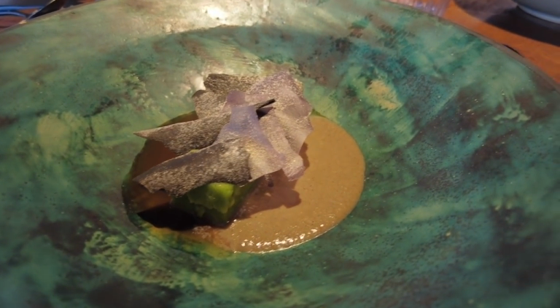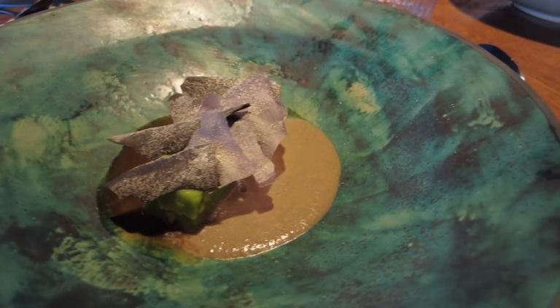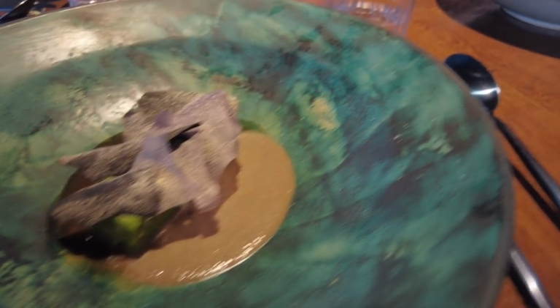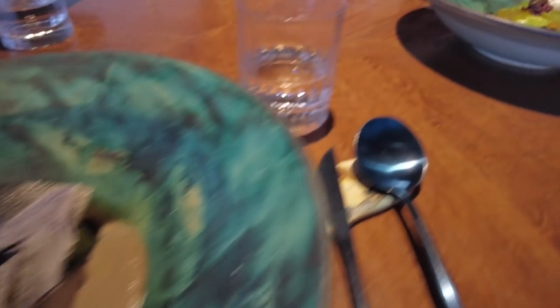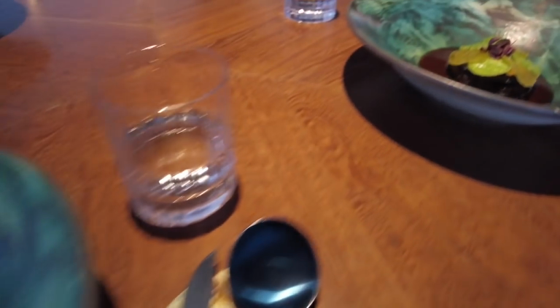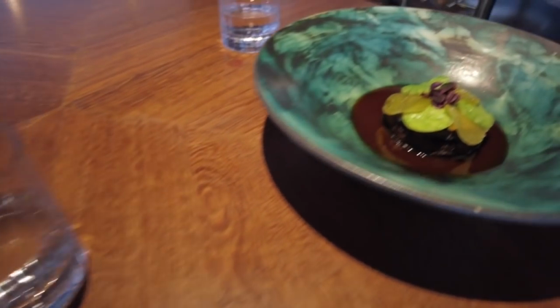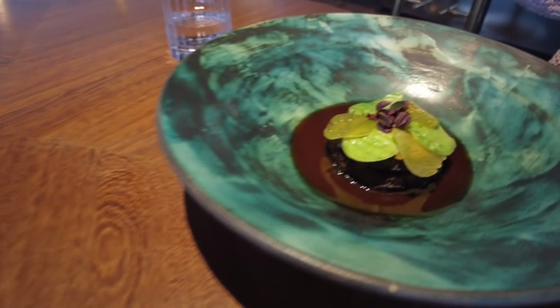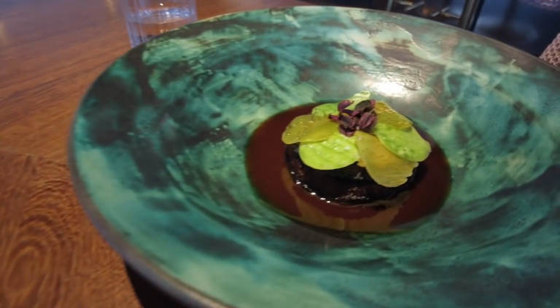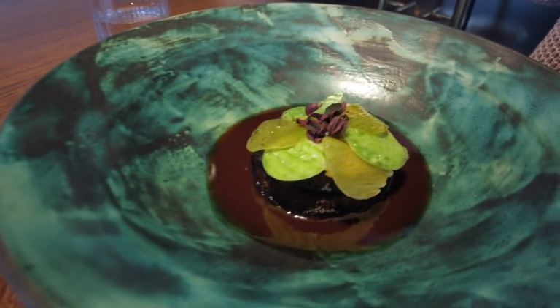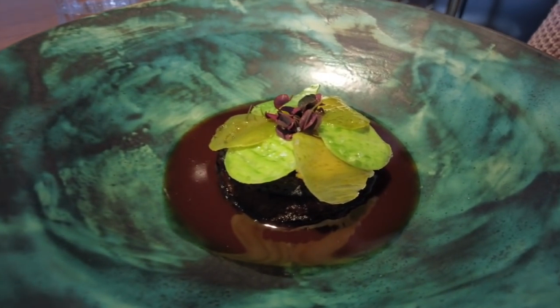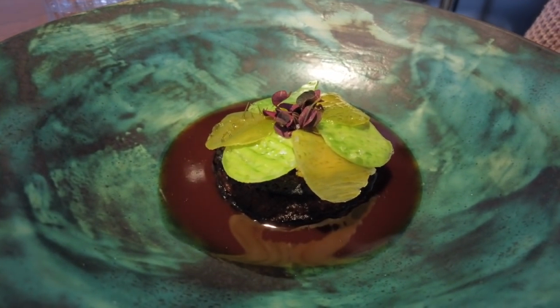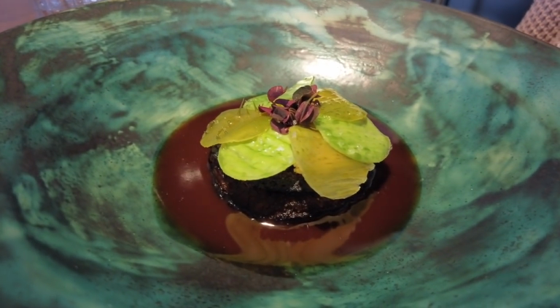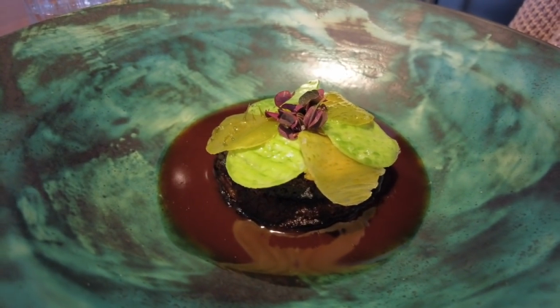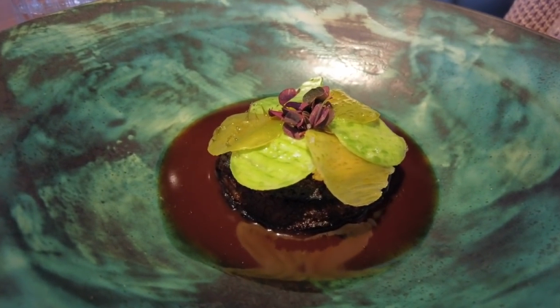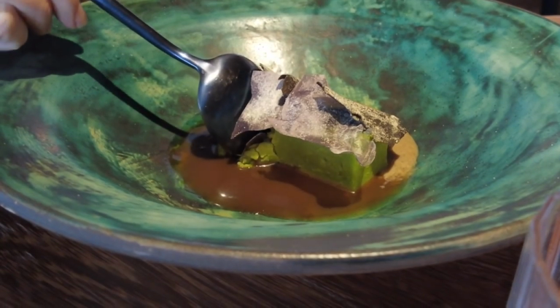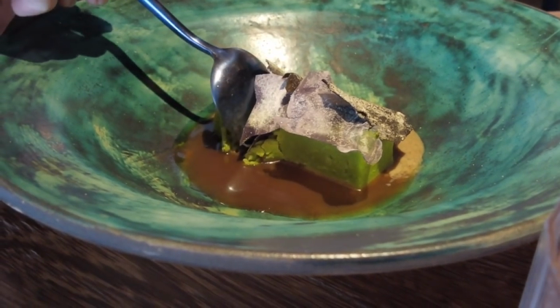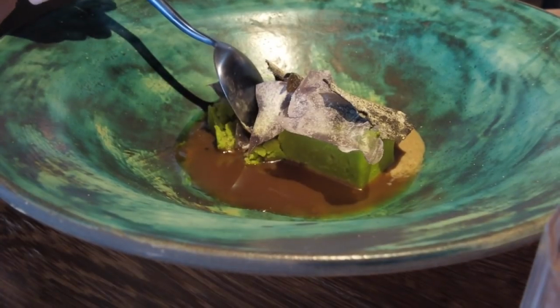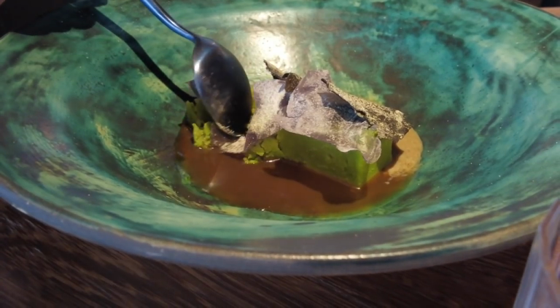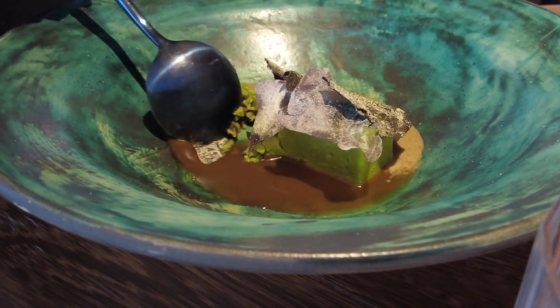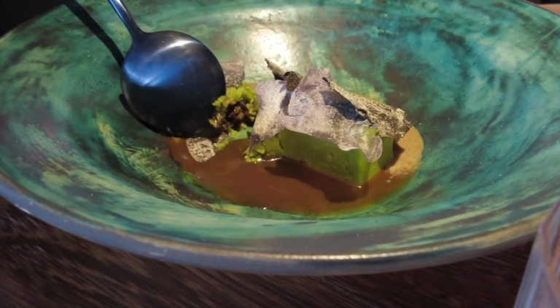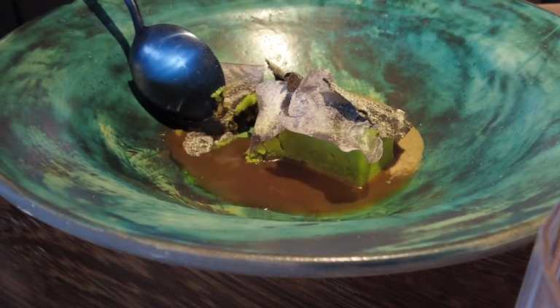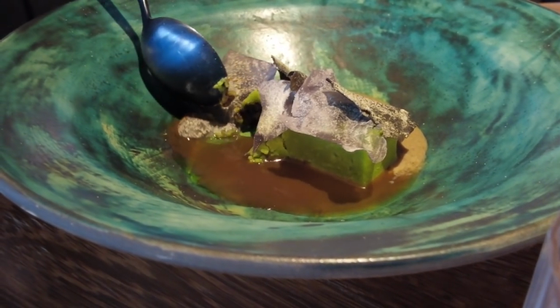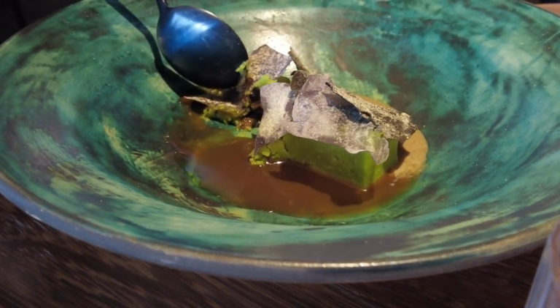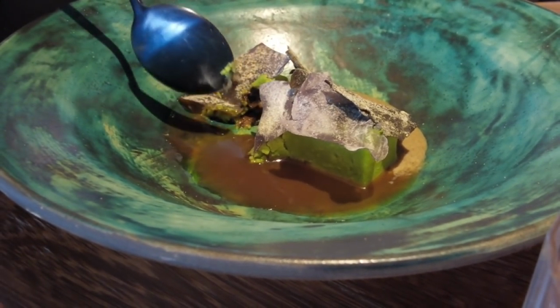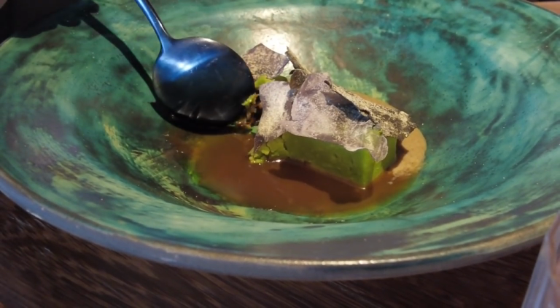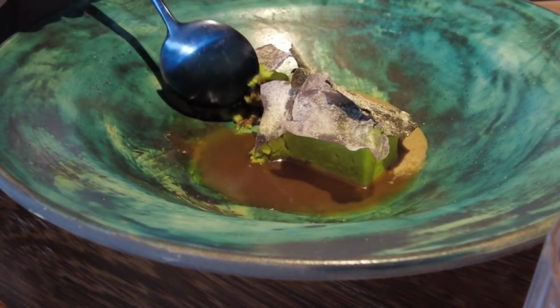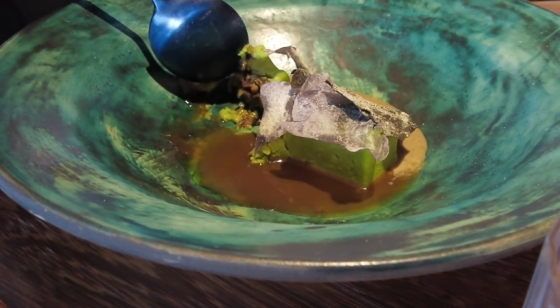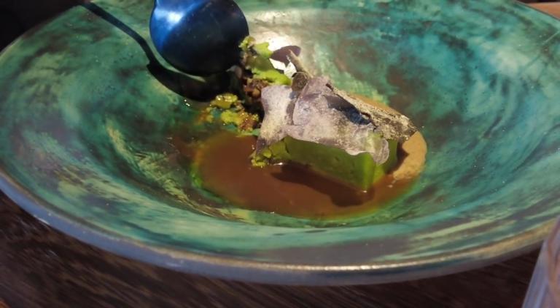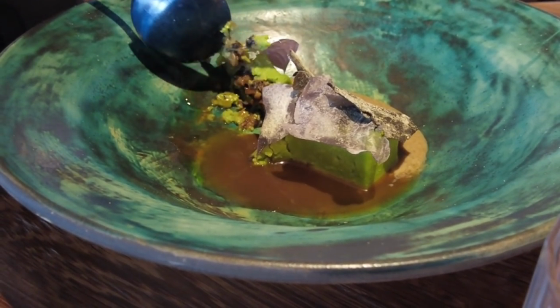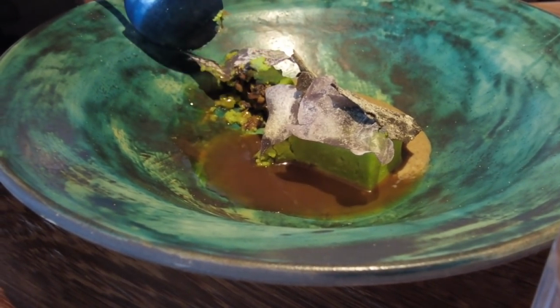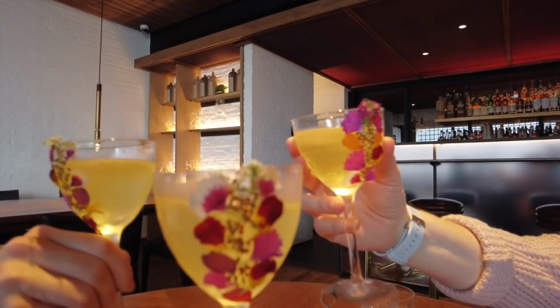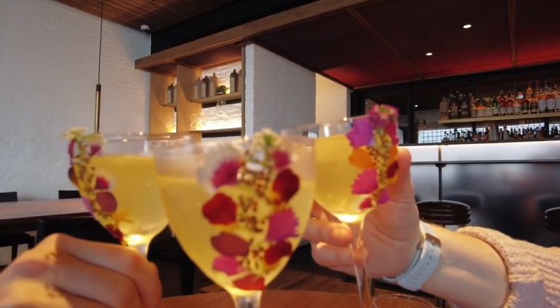Our lunch was made by the best female chef in Bogota. She digs into the roots of Colombia and sources all the fresh ingredients from places around the country.